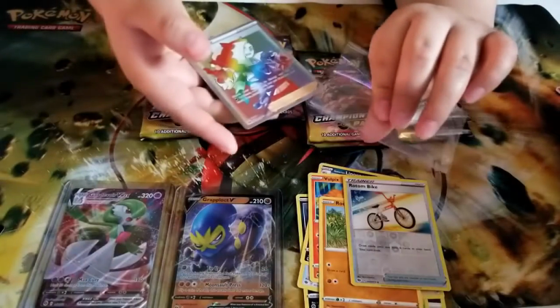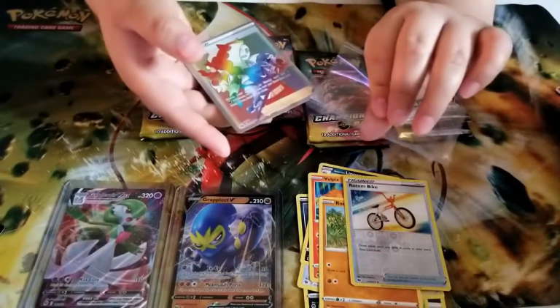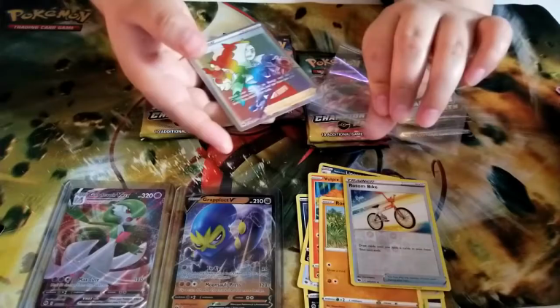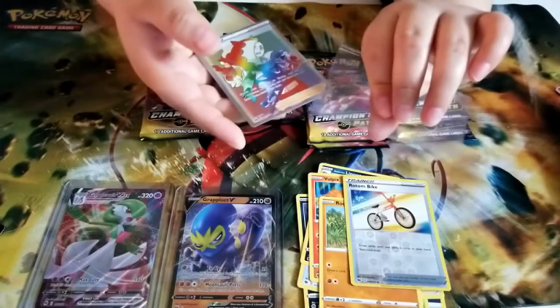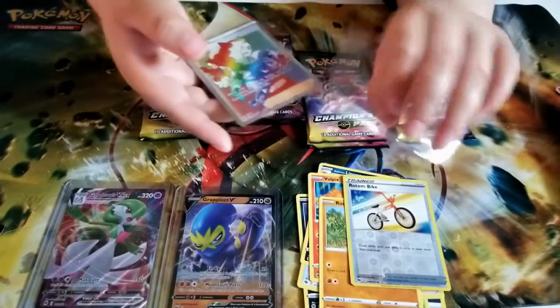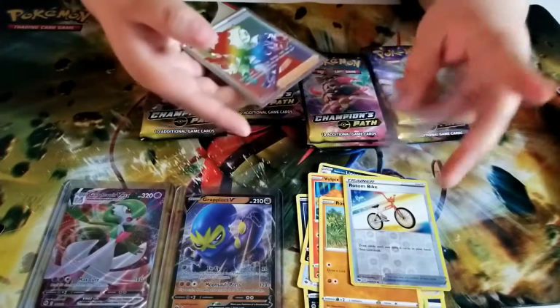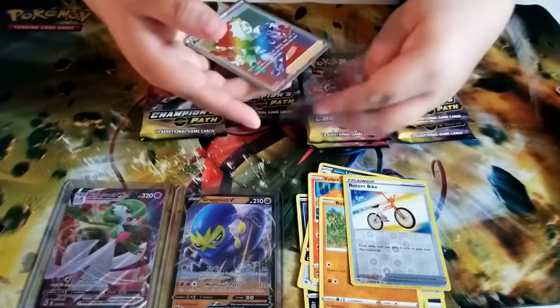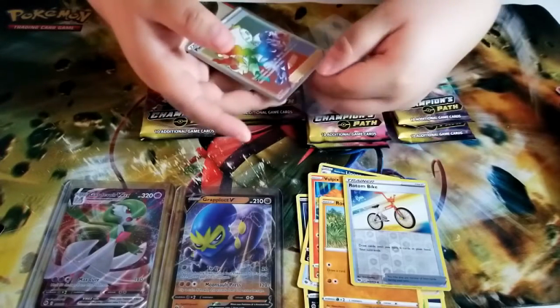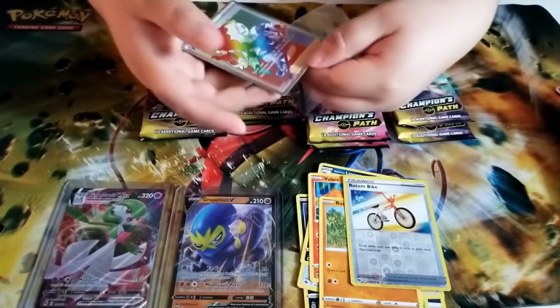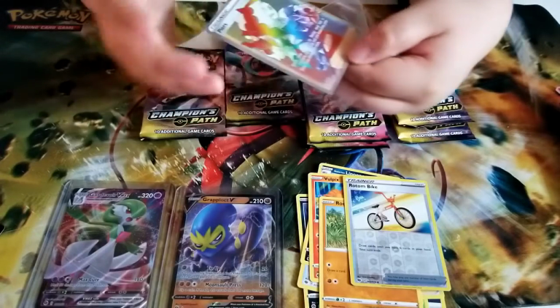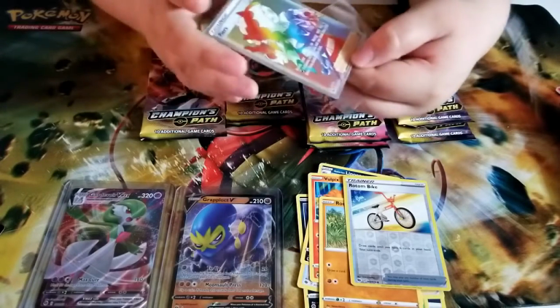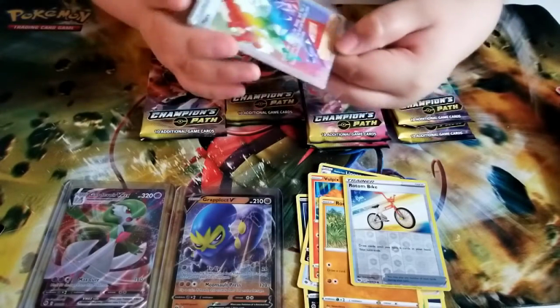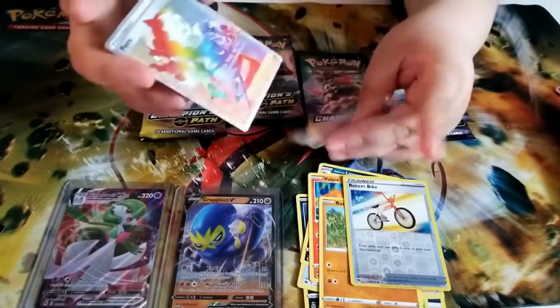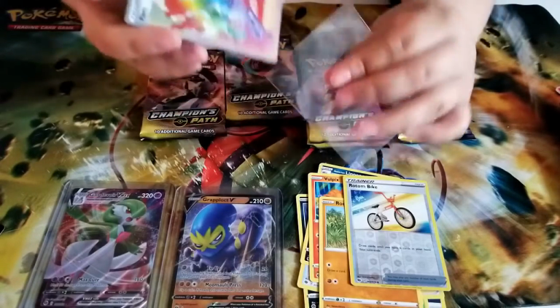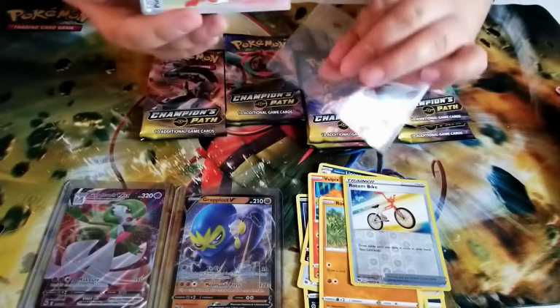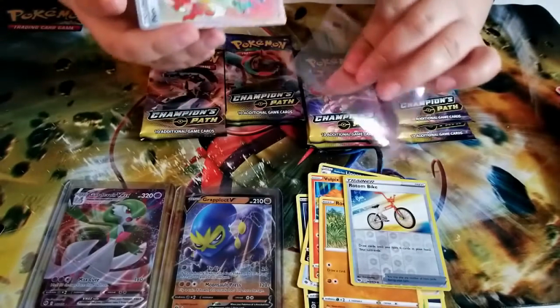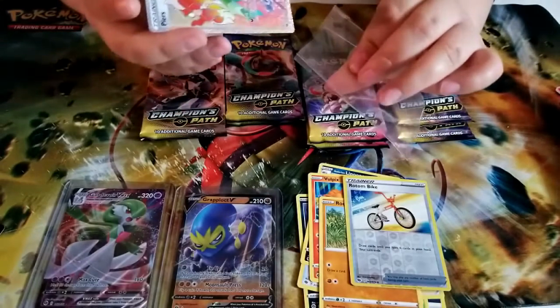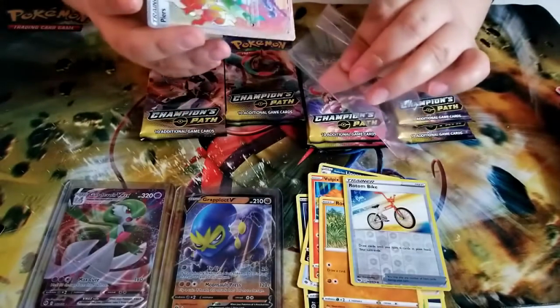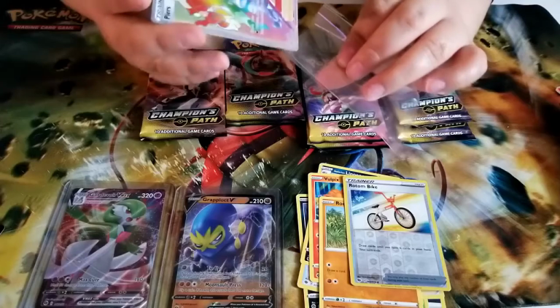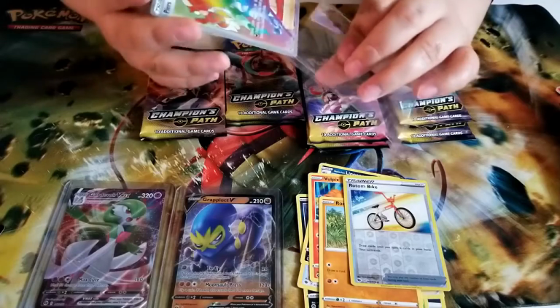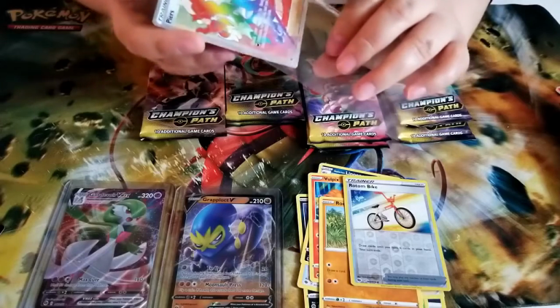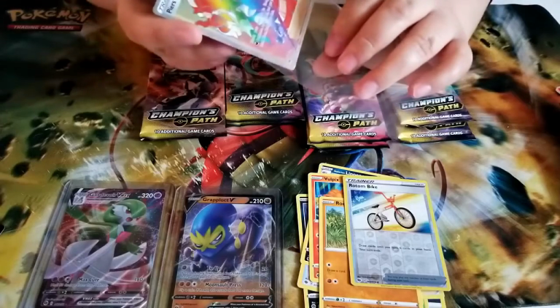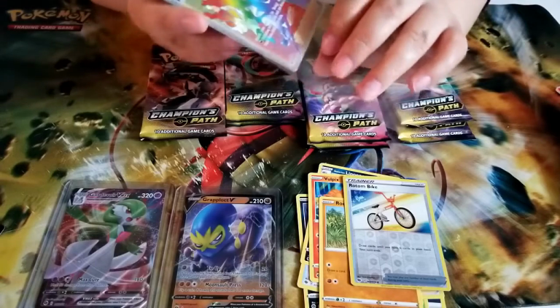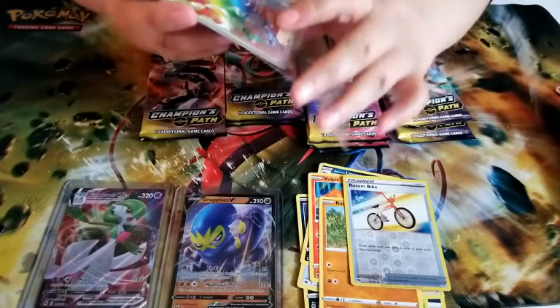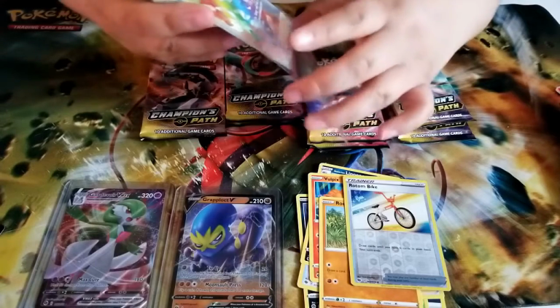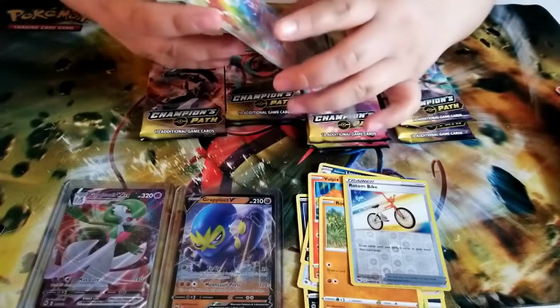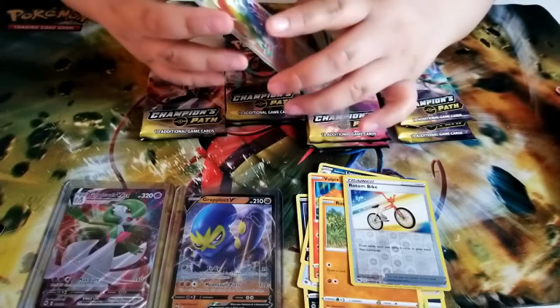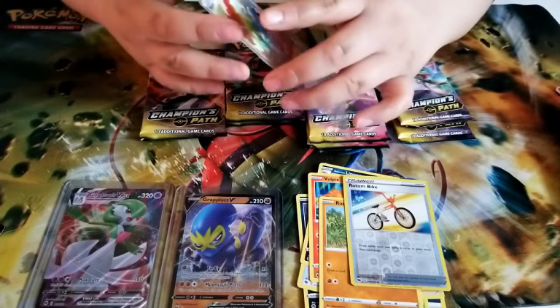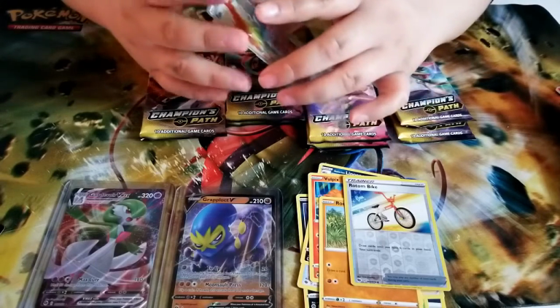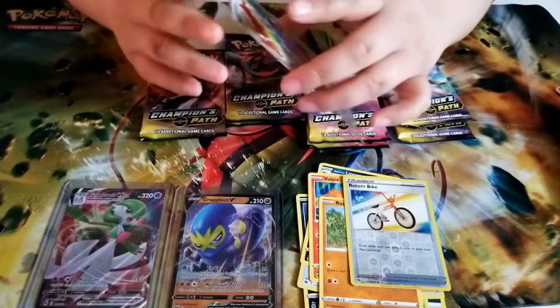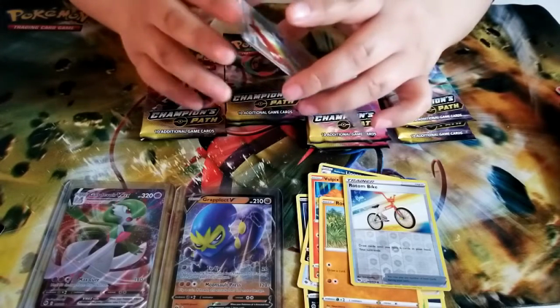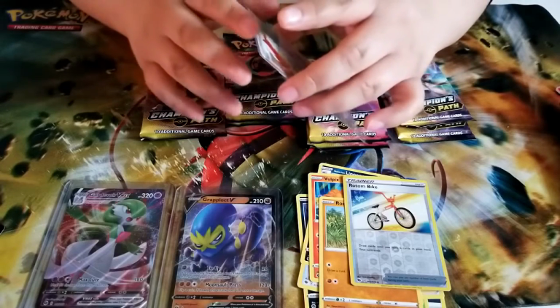Why don't we ever have this good luck when we're opening online? The reason I'm giving her the cards to pack in is because she's got that gentle touch — I feel like I'm too rough with them. That's why she is my lovely assistant.